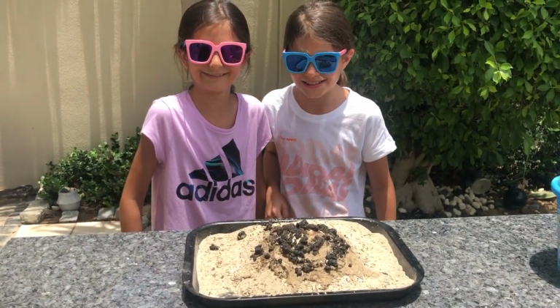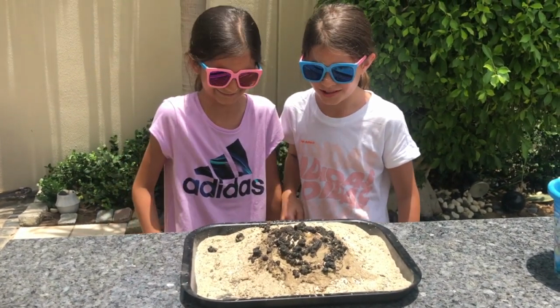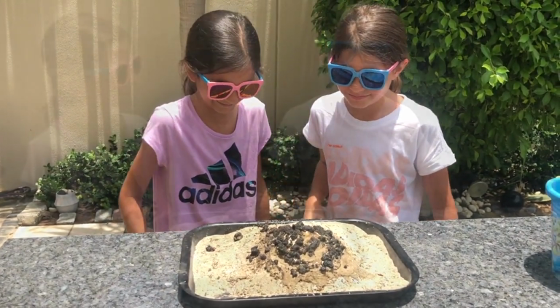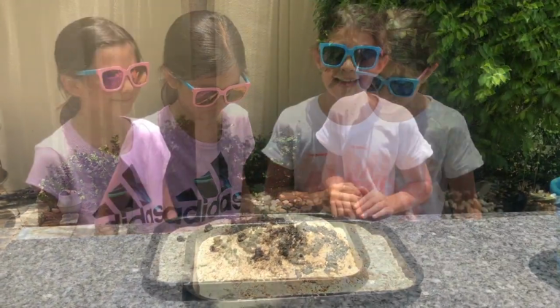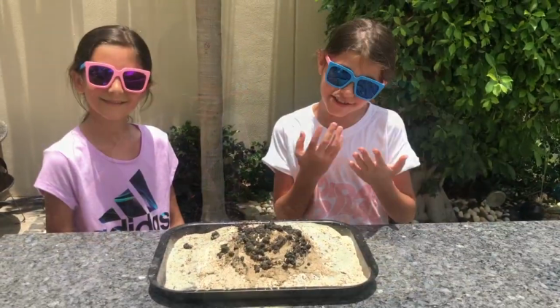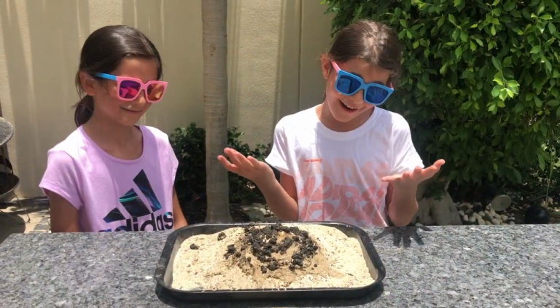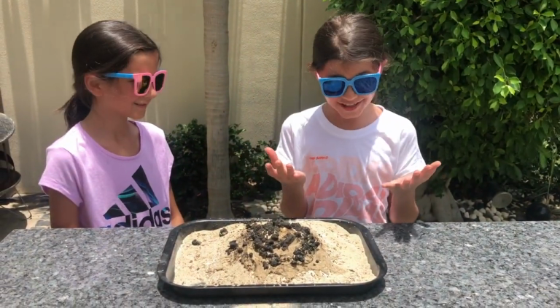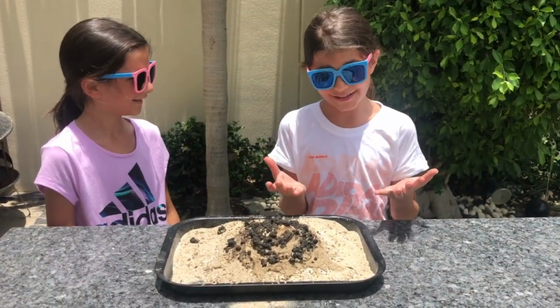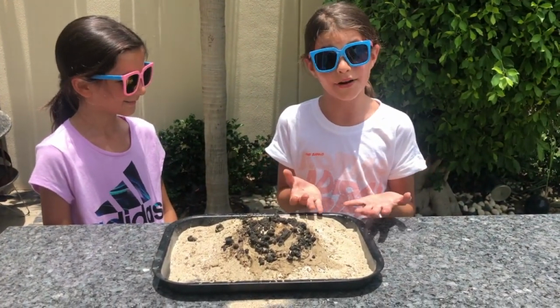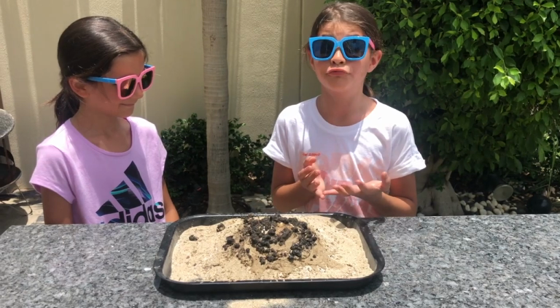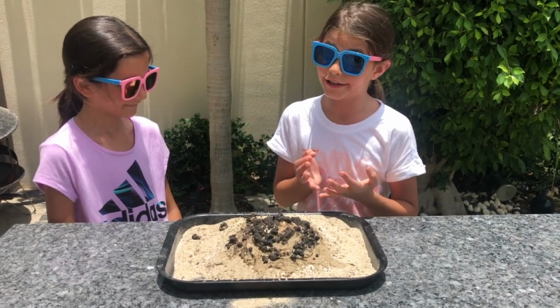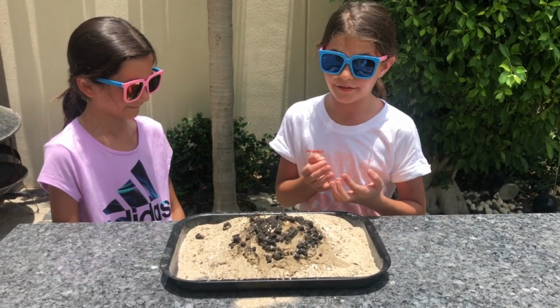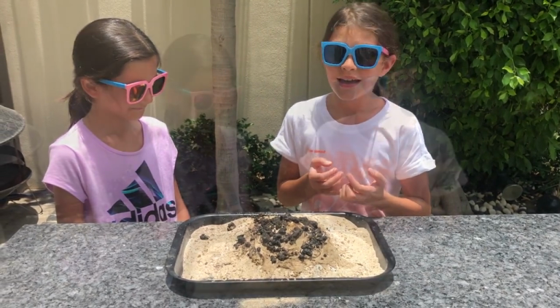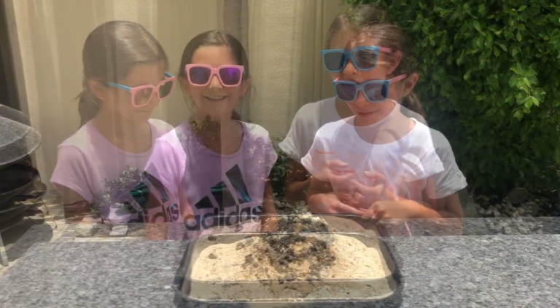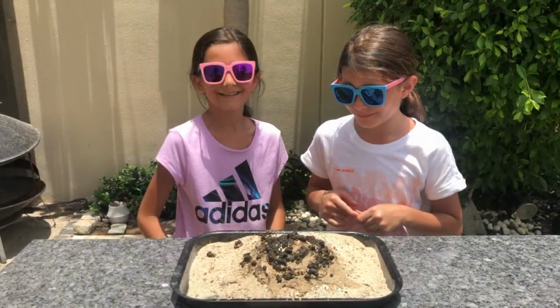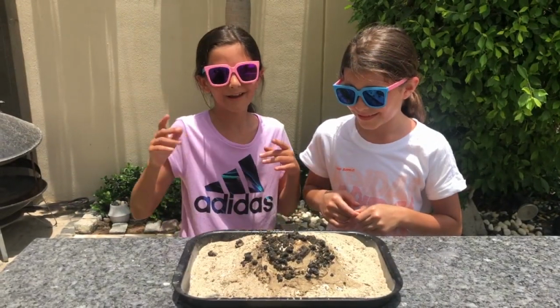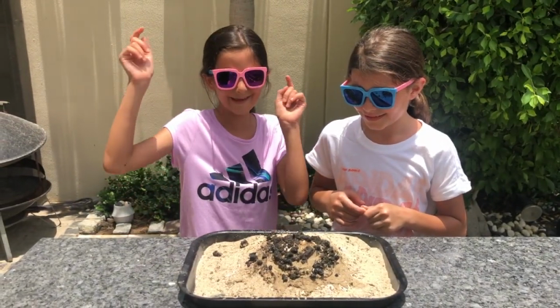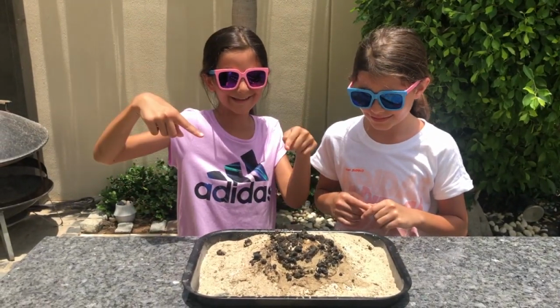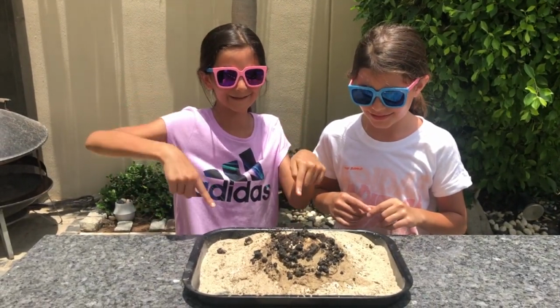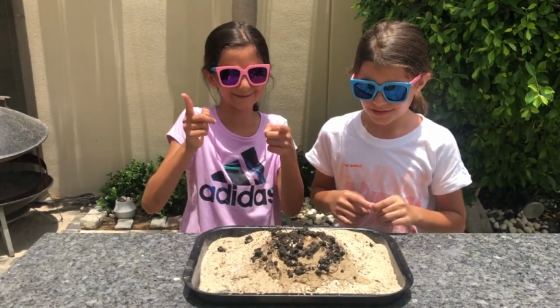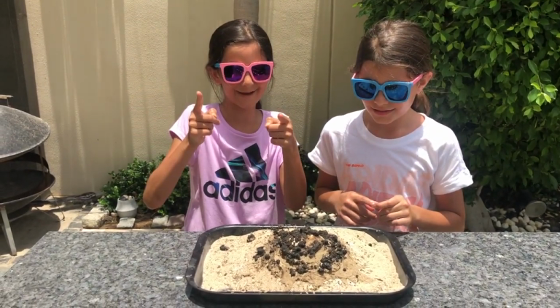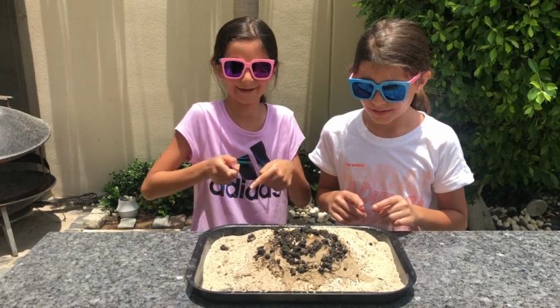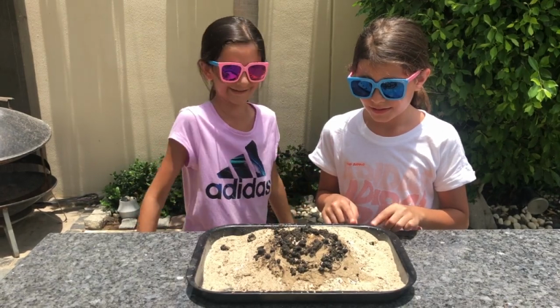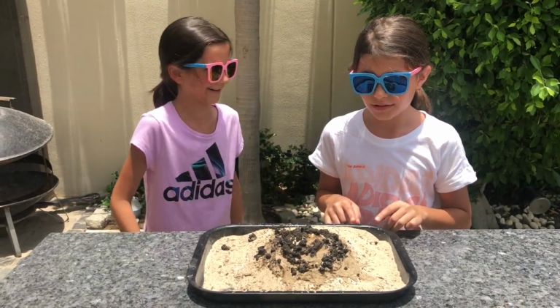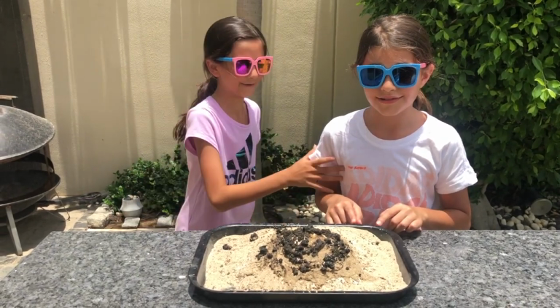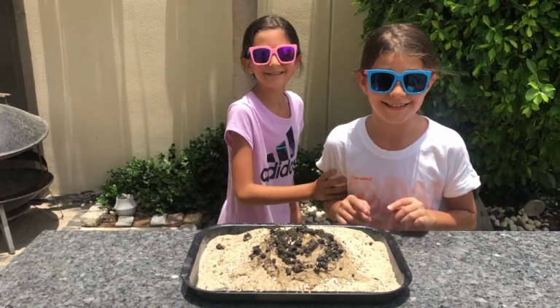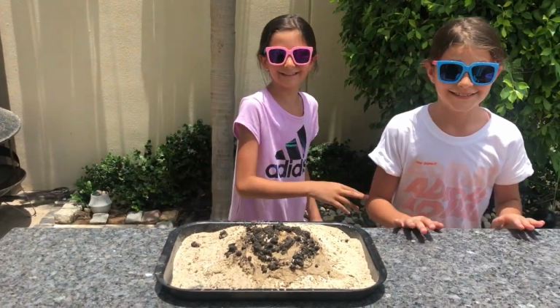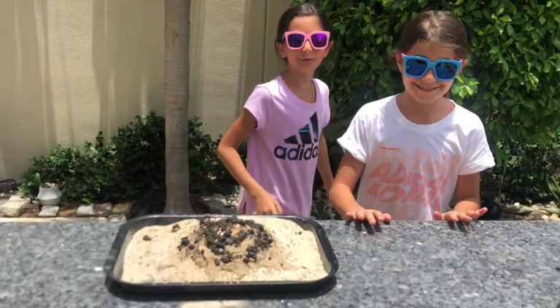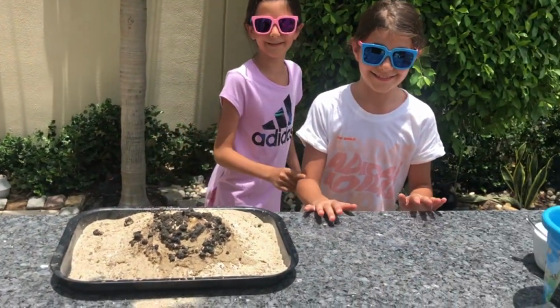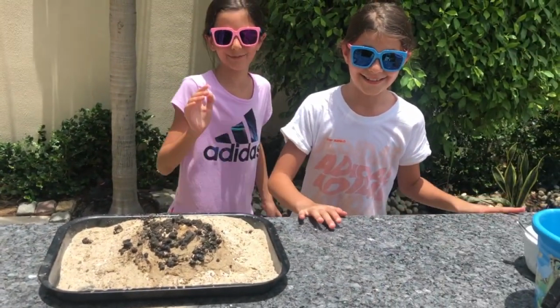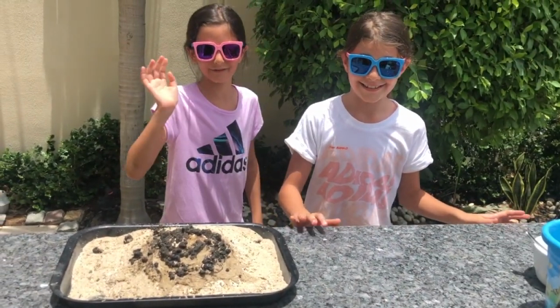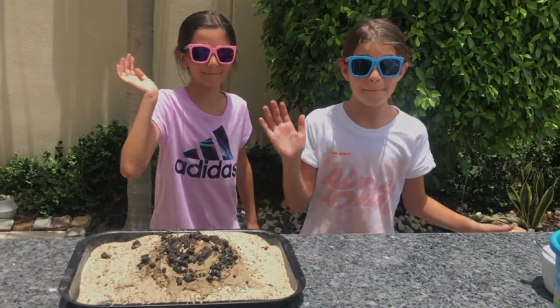It doesn't smell good. It did turn out as we expected, but it was really fun. Well guys, hope you have fun making this. Make sure to subscribe. Now it's blazing hot out here, let's go cool off in the best way we know. Bye!